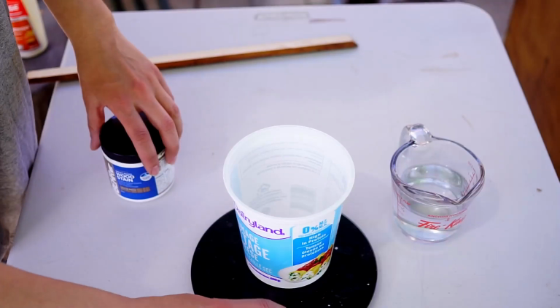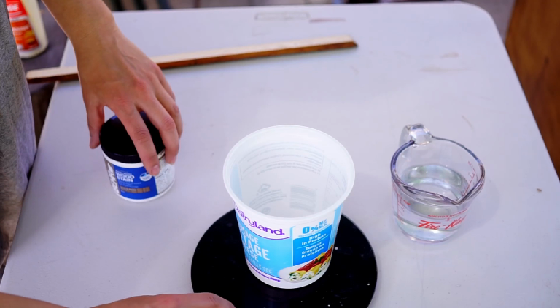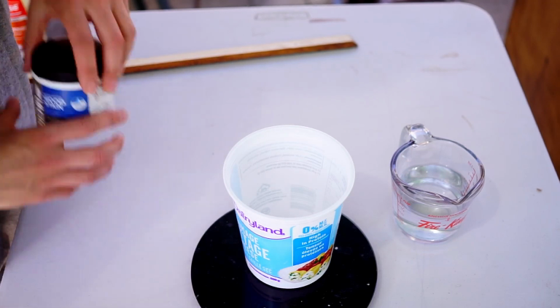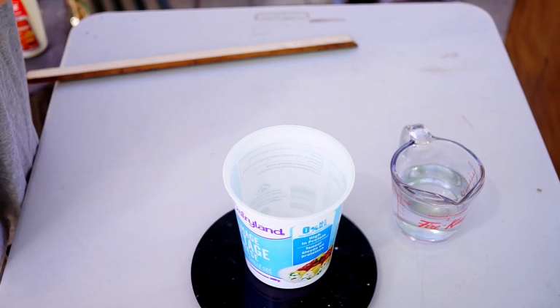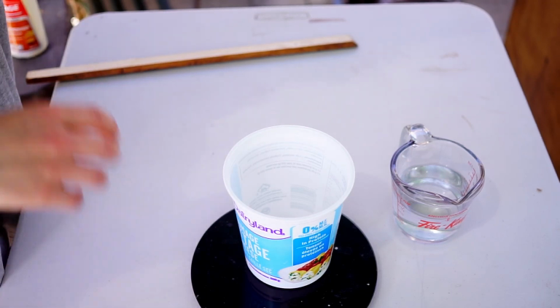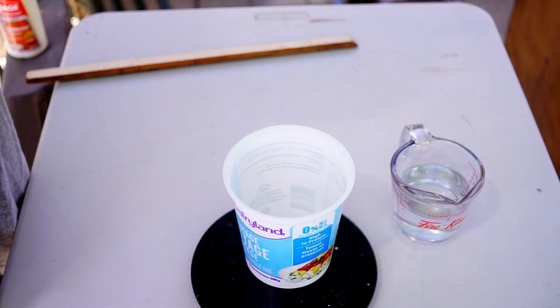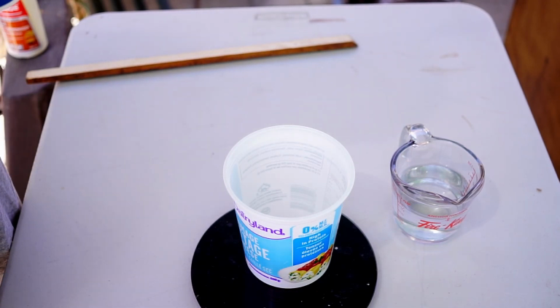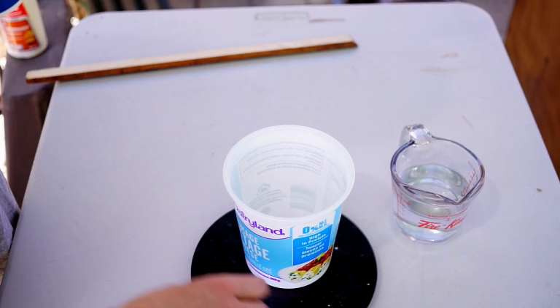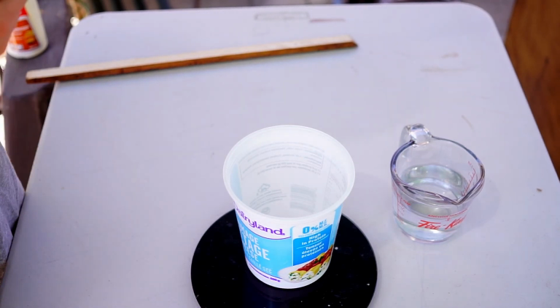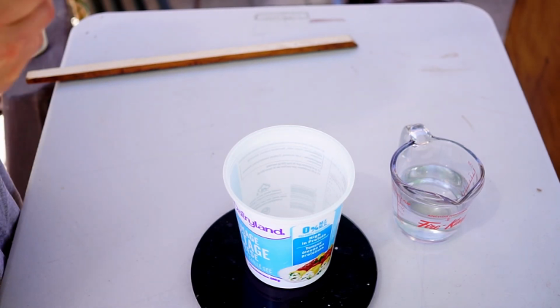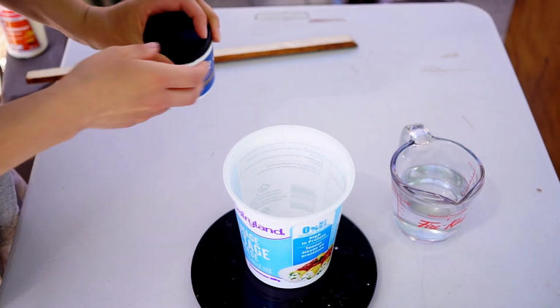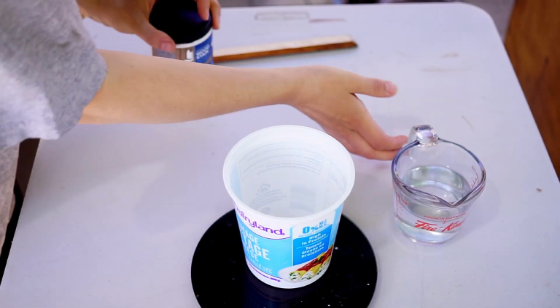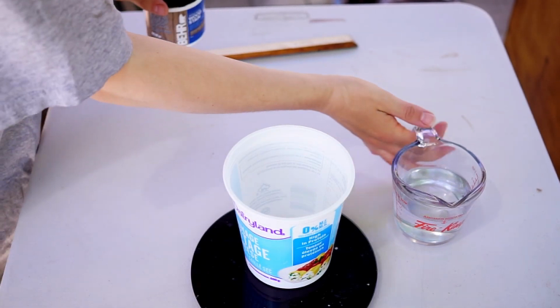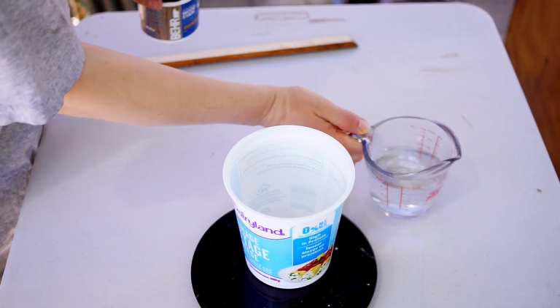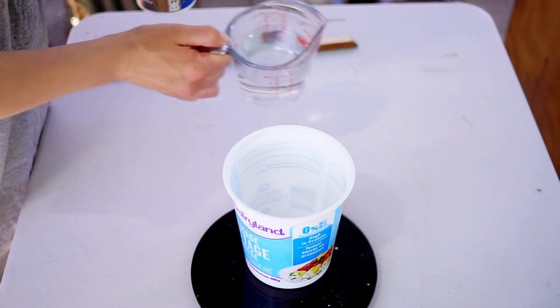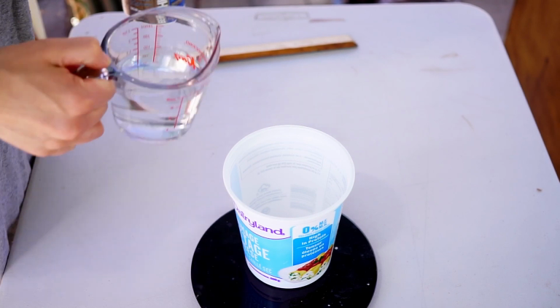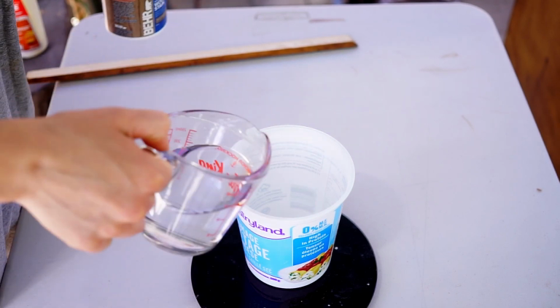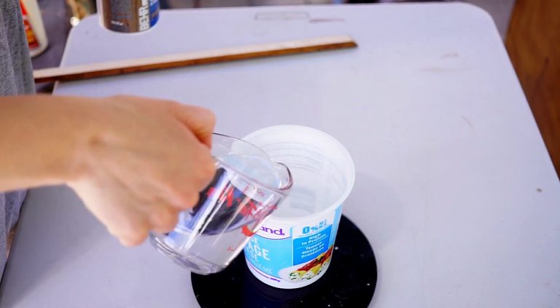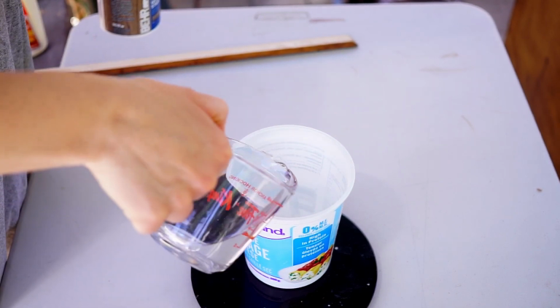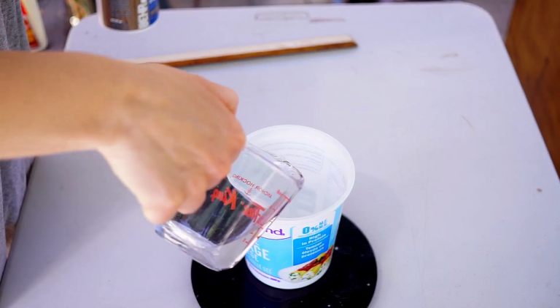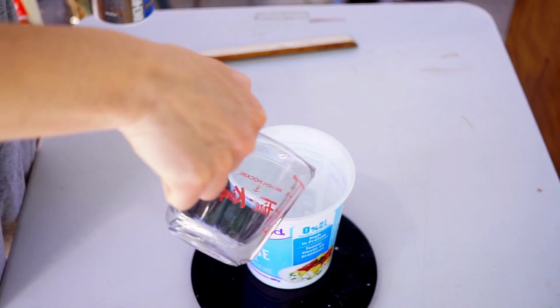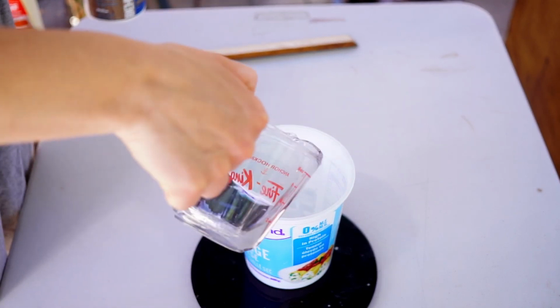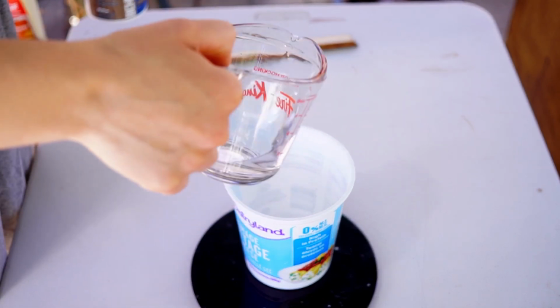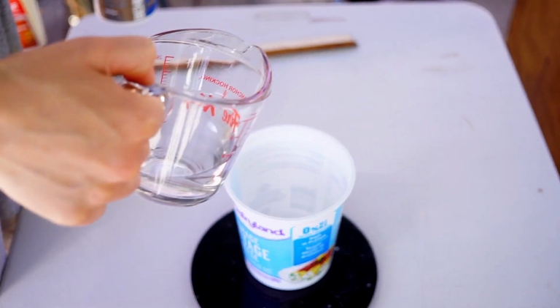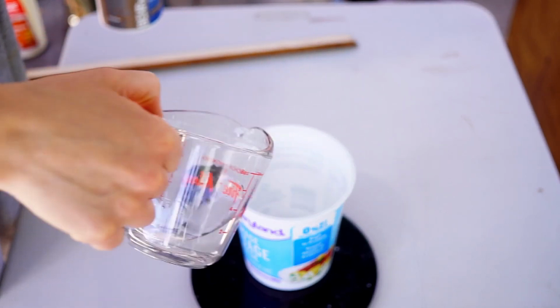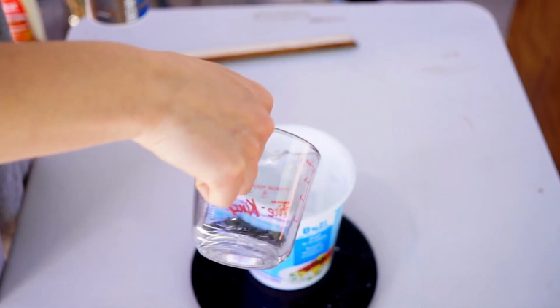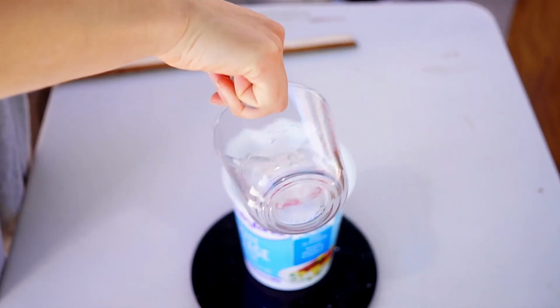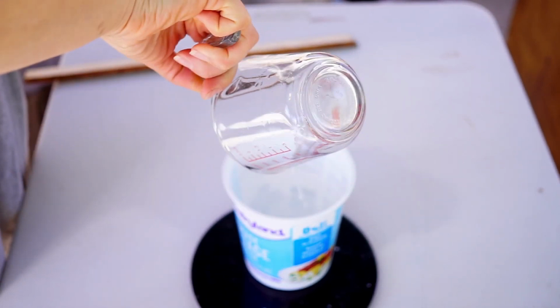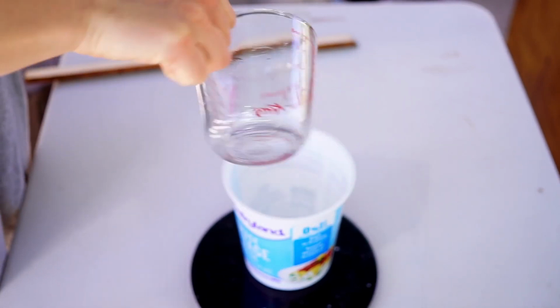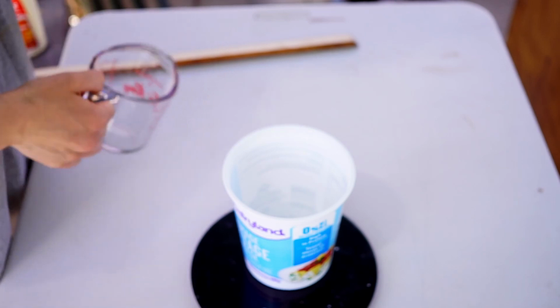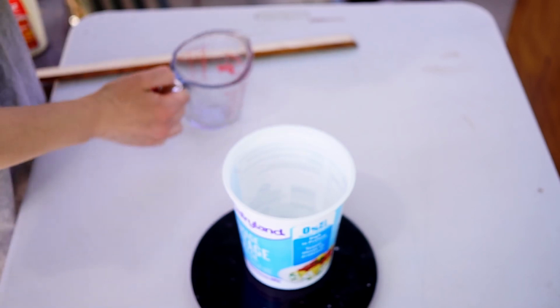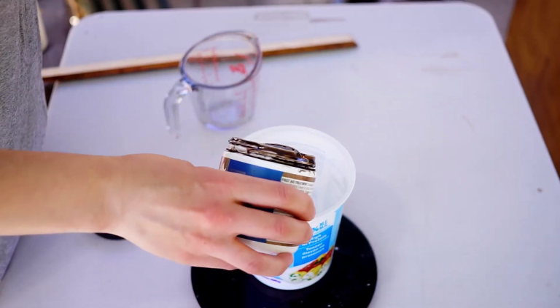To stain the piece I'm using Bare water-based stain in the color walnut. I didn't need a deep color — I just wanted a brown shade — so I dissolved the stain with water in a one-to-one ratio.